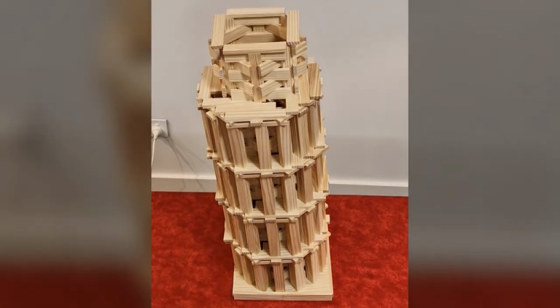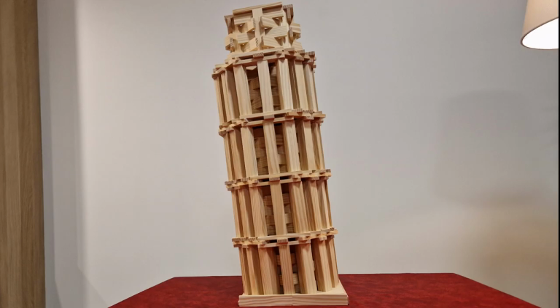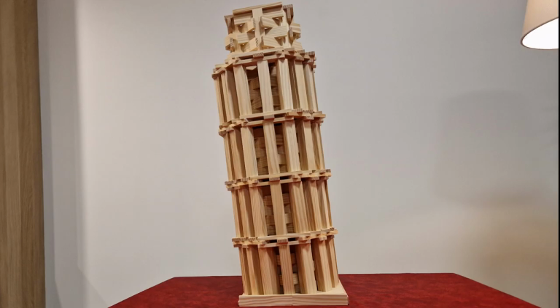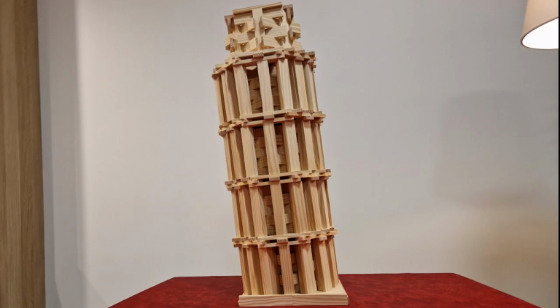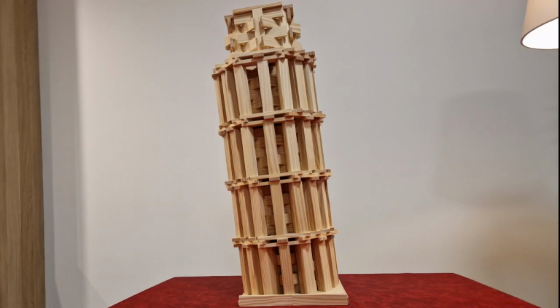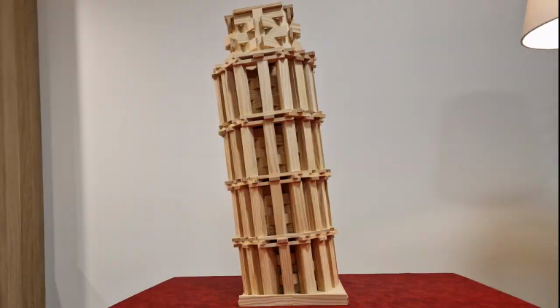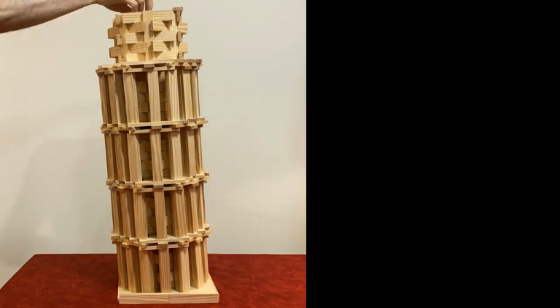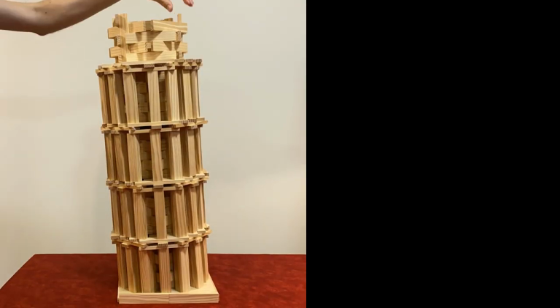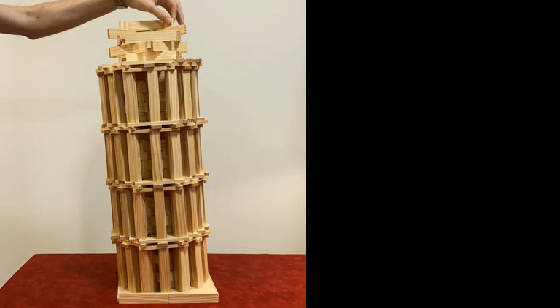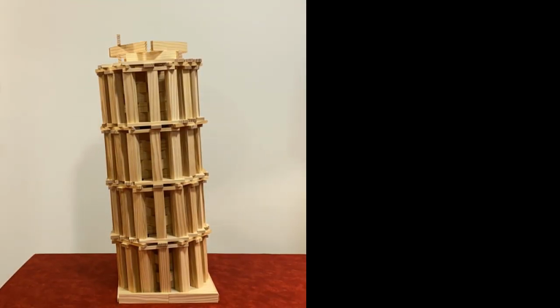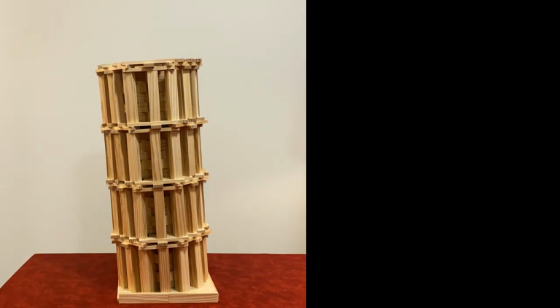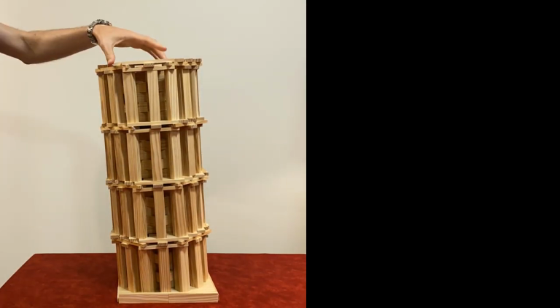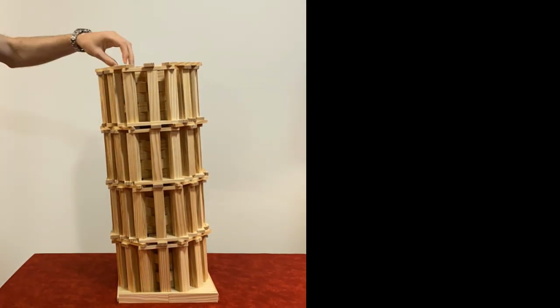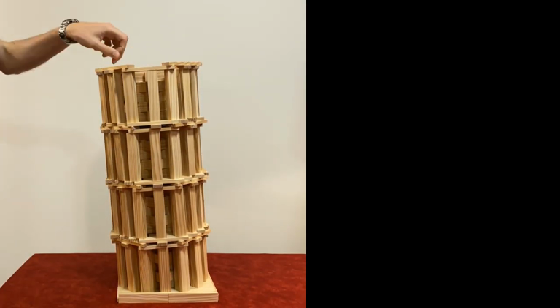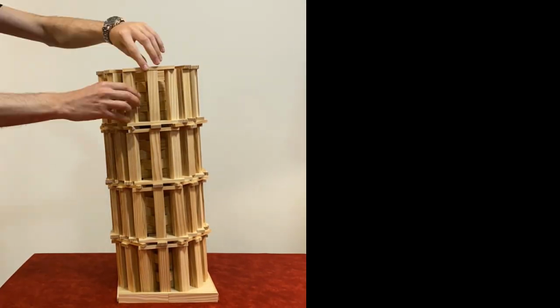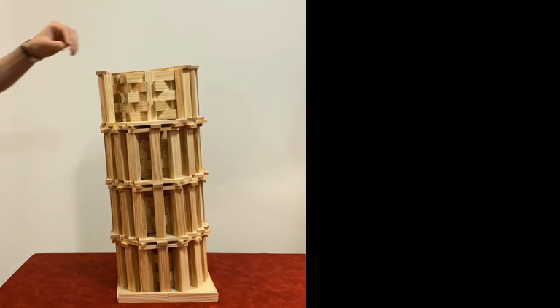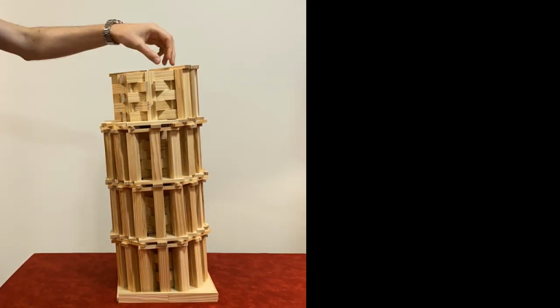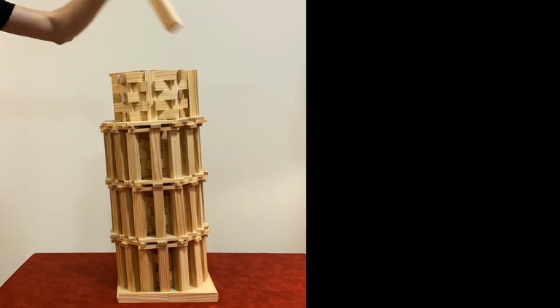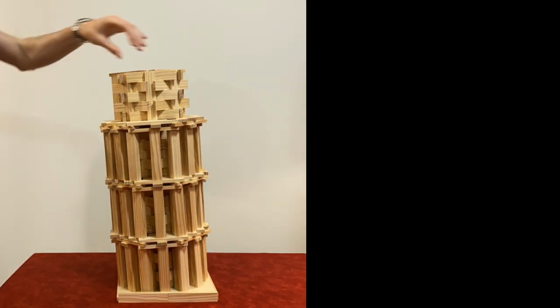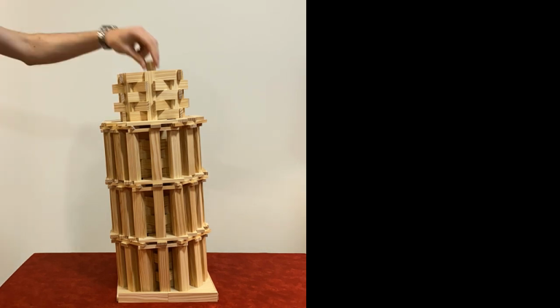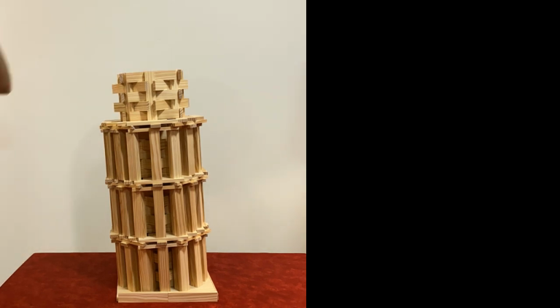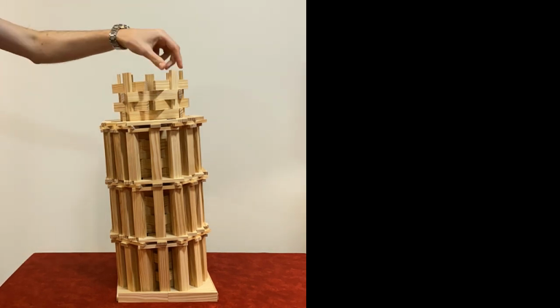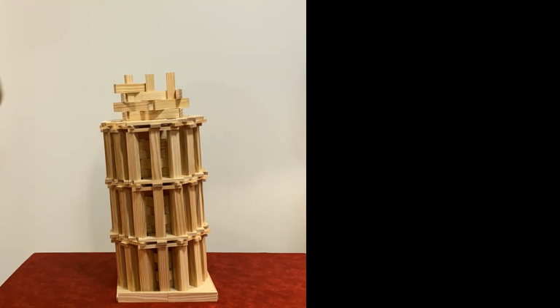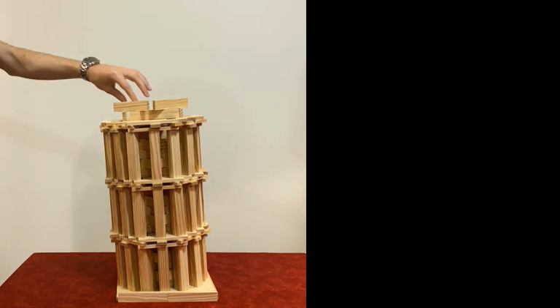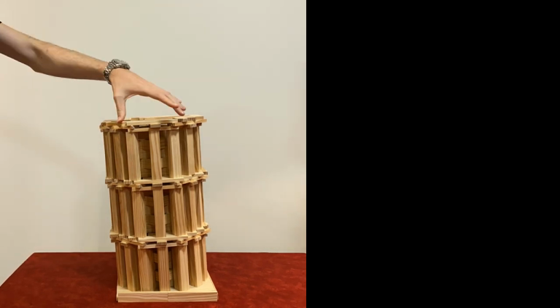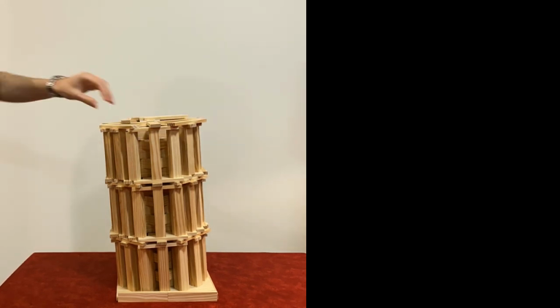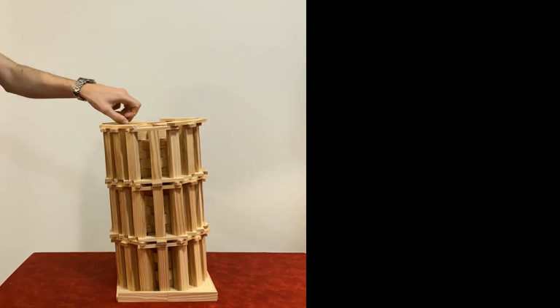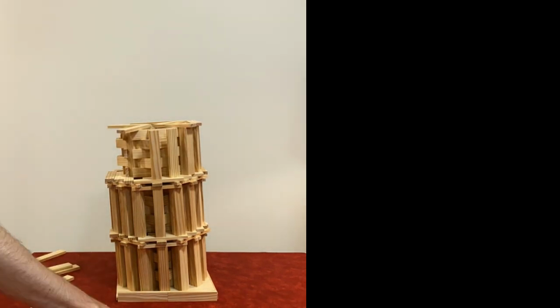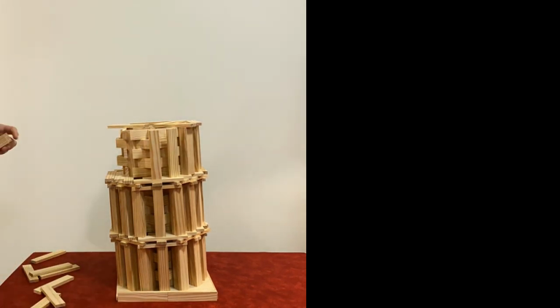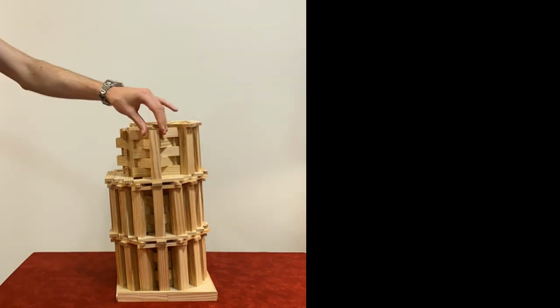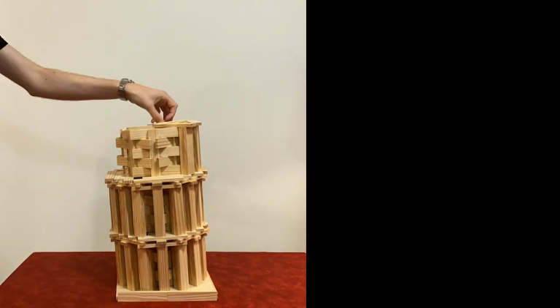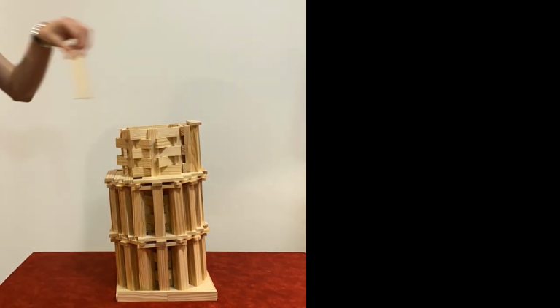And there we have it — our very own Leaning Tower of Pisa made from wooden planks. This project not only teaches us about historical architecture, but also gives us insights into the principles of engineering resilience.